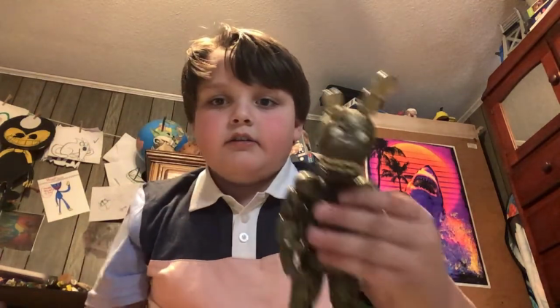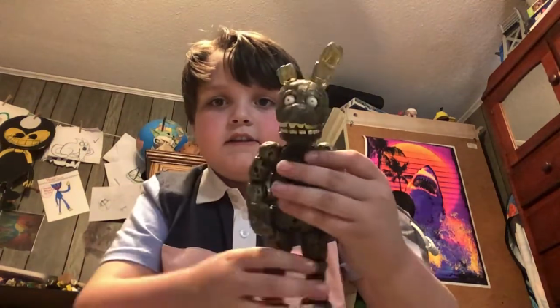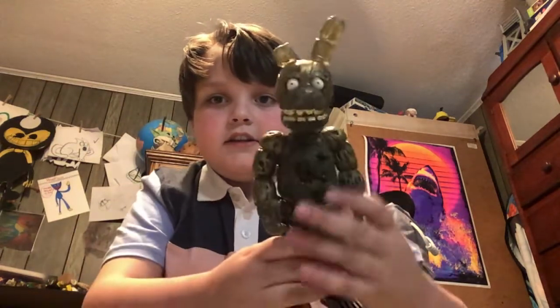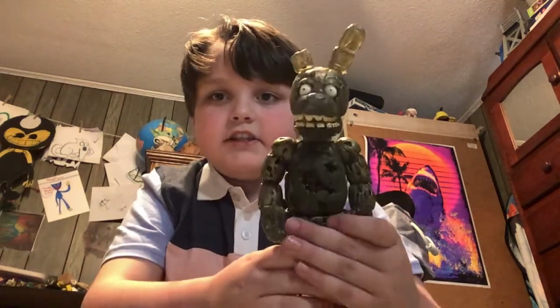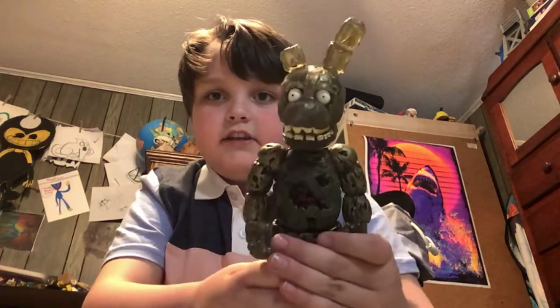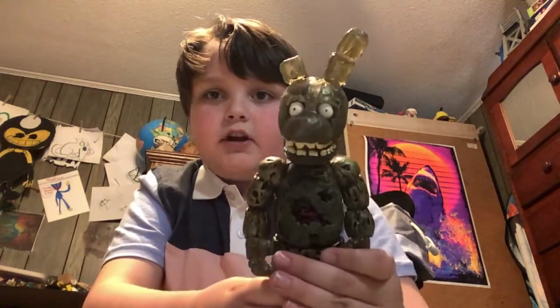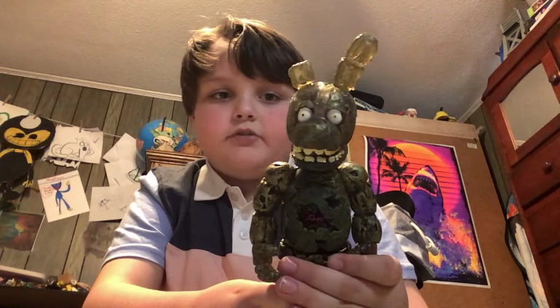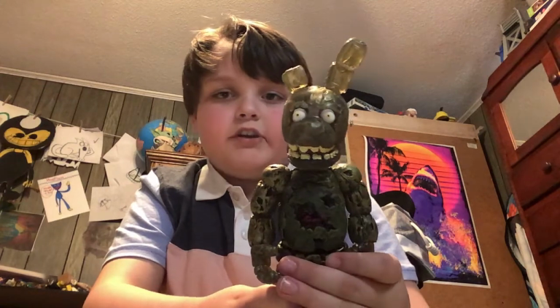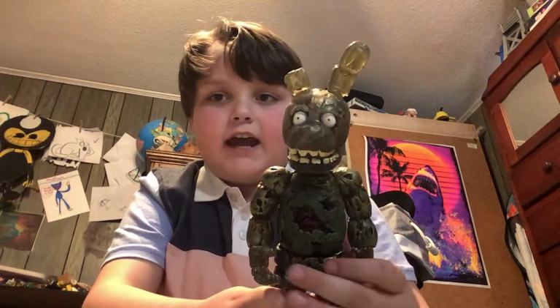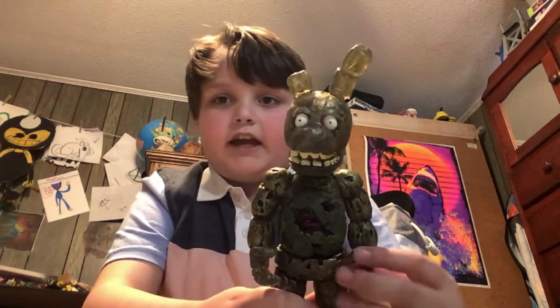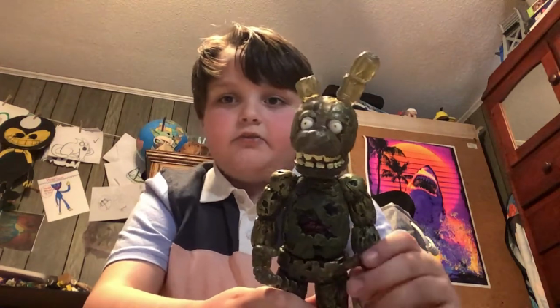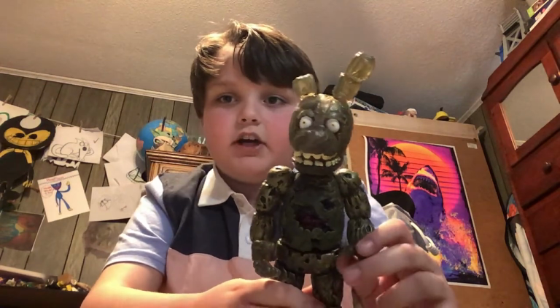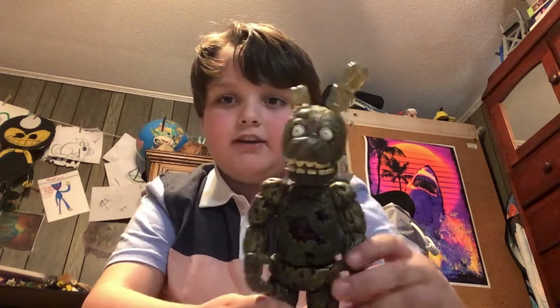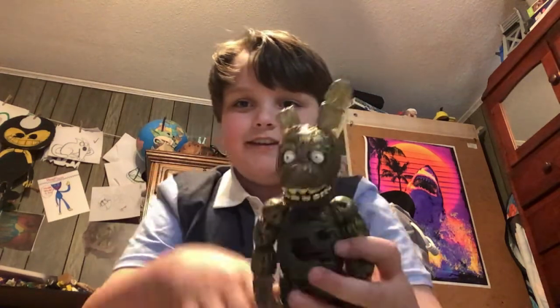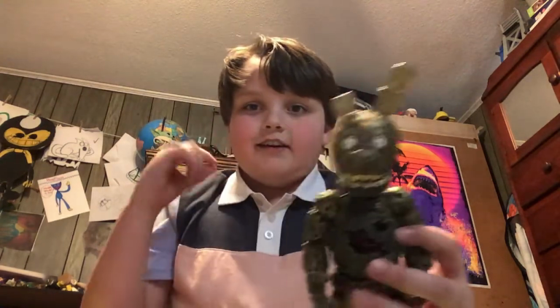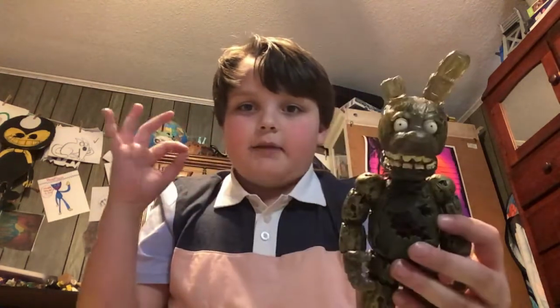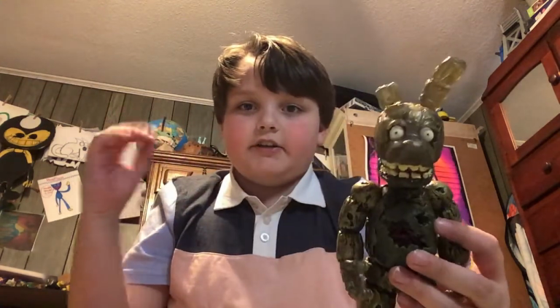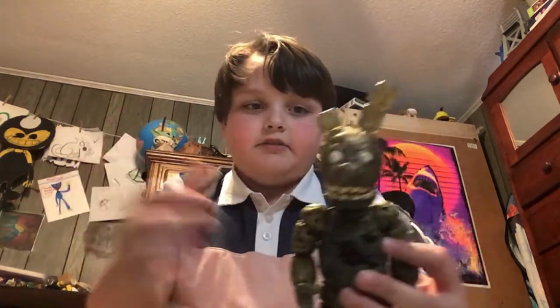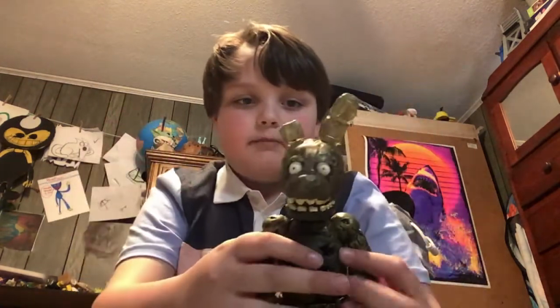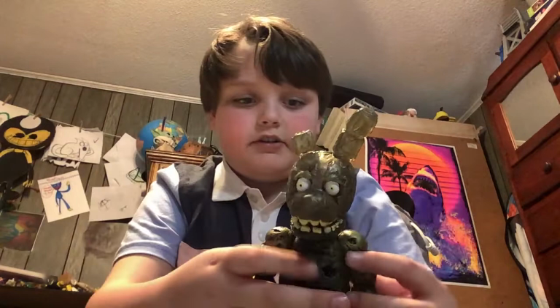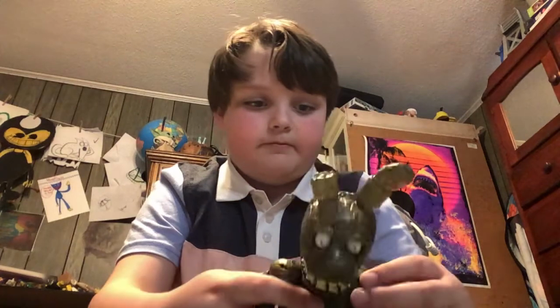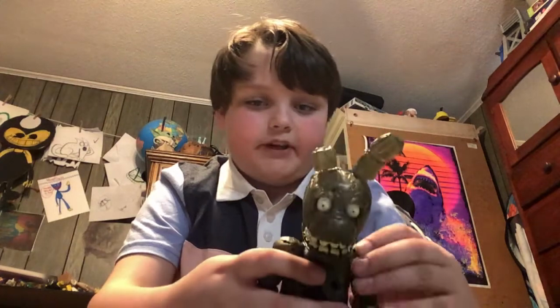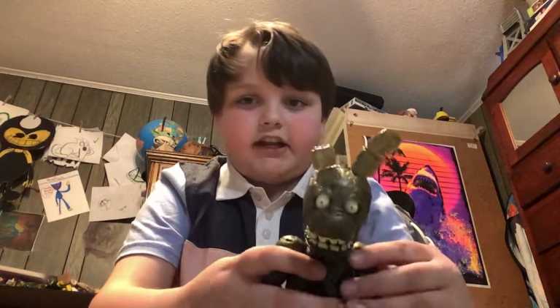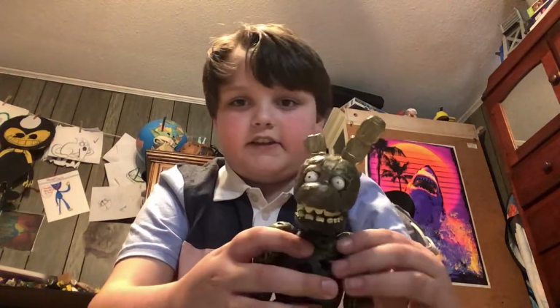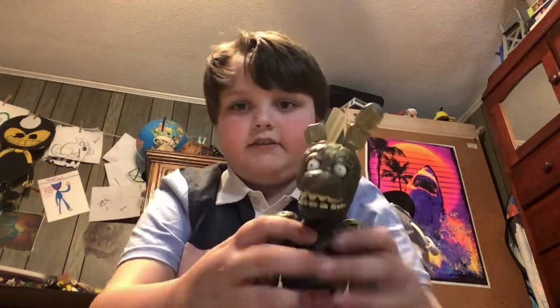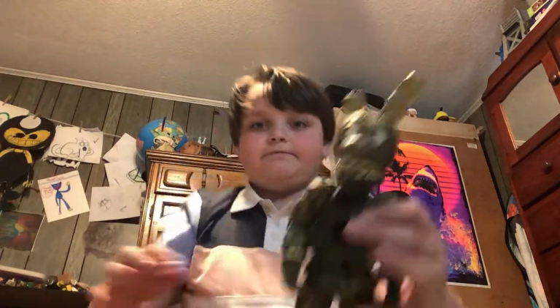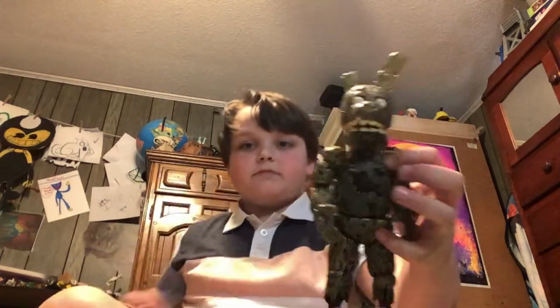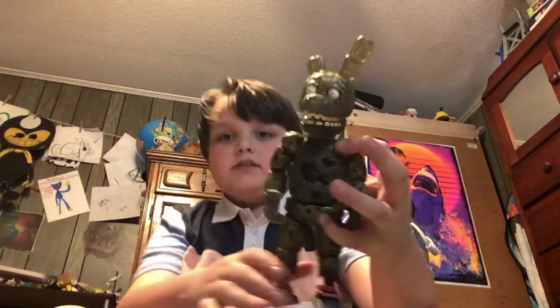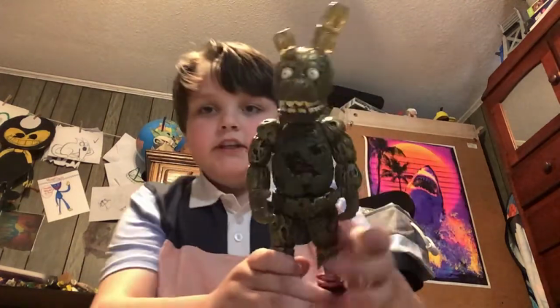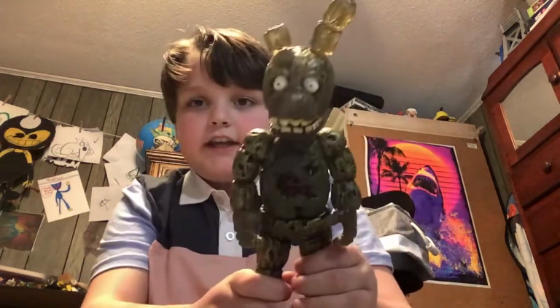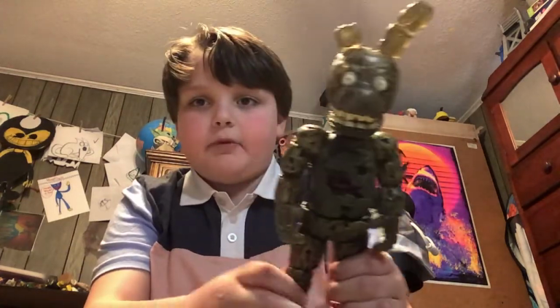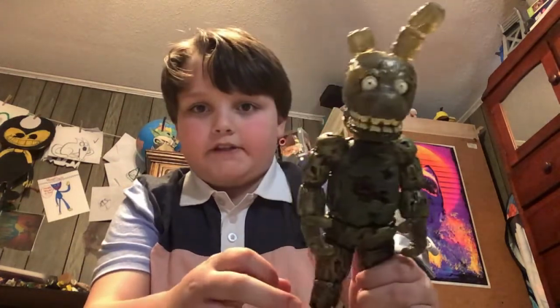It's my new Springtrap action figure. I make a good British accent. And it came from Mexico.